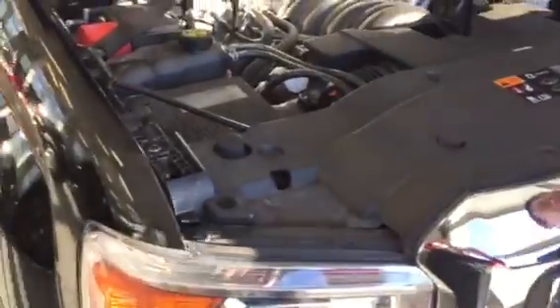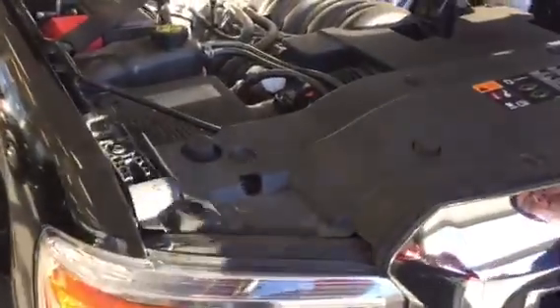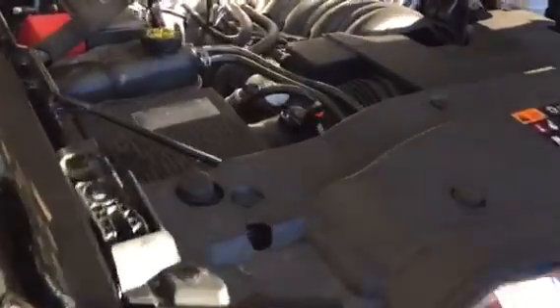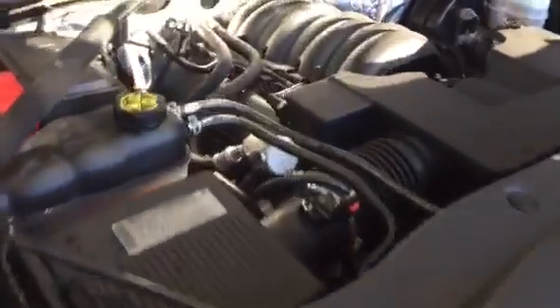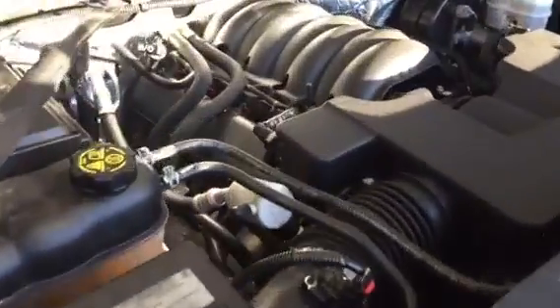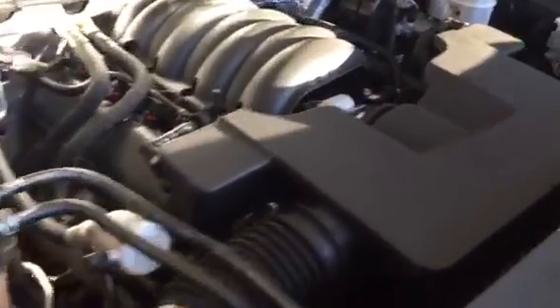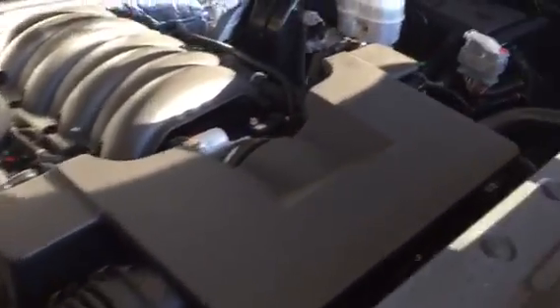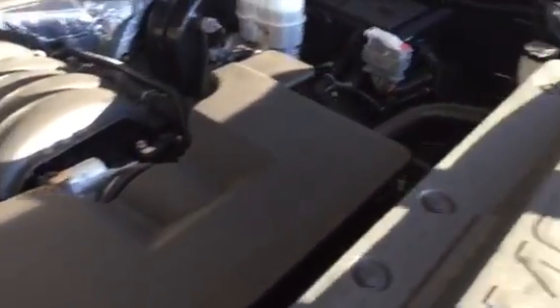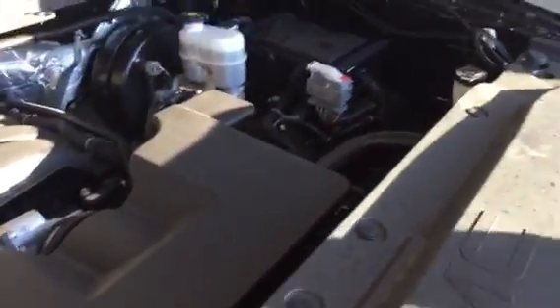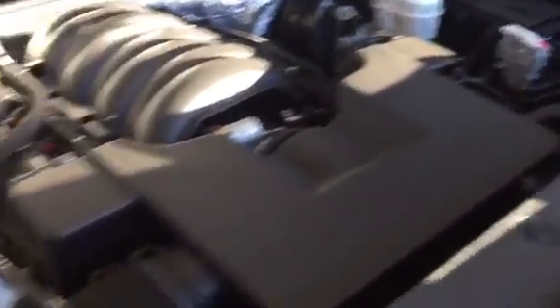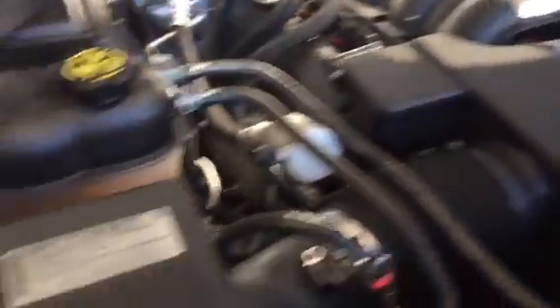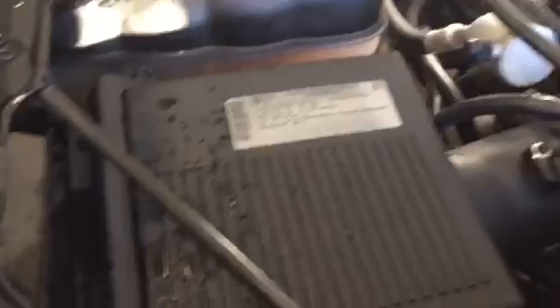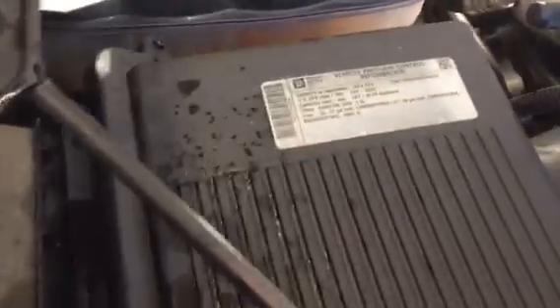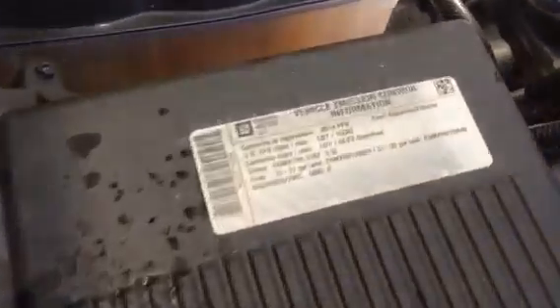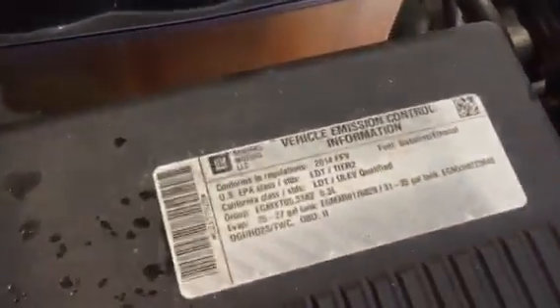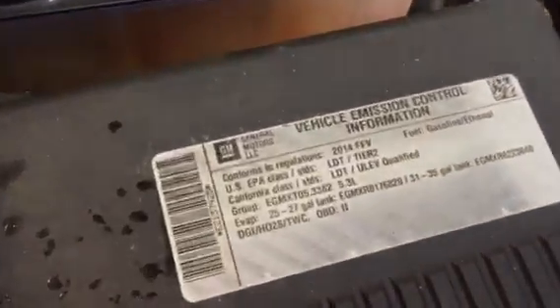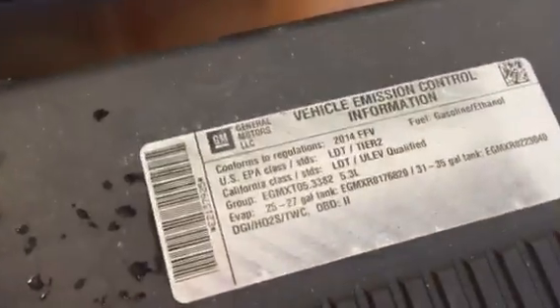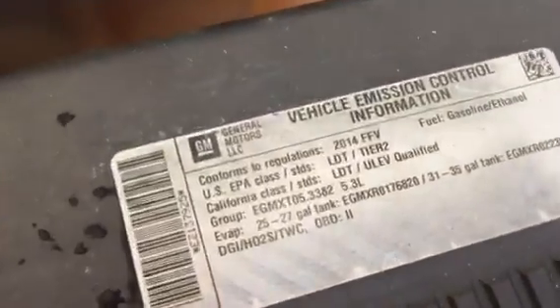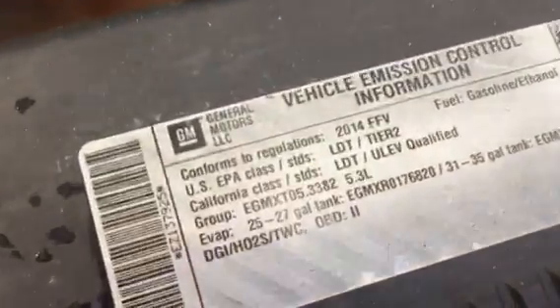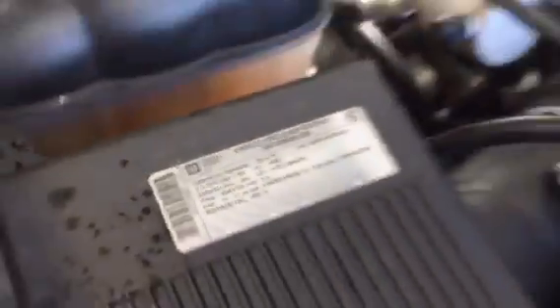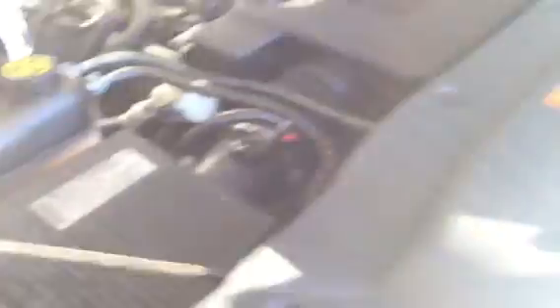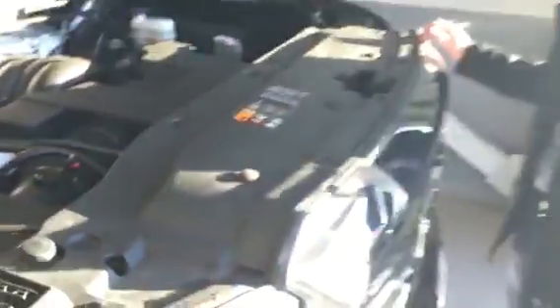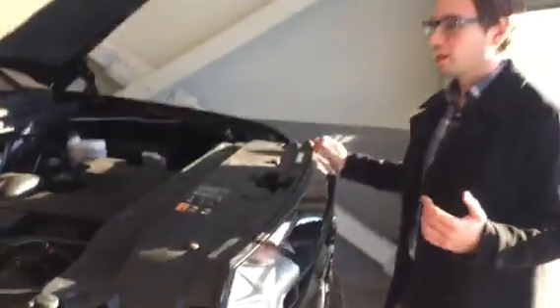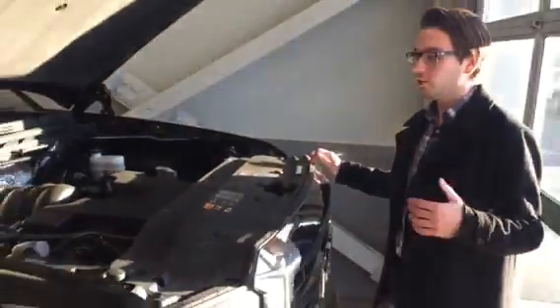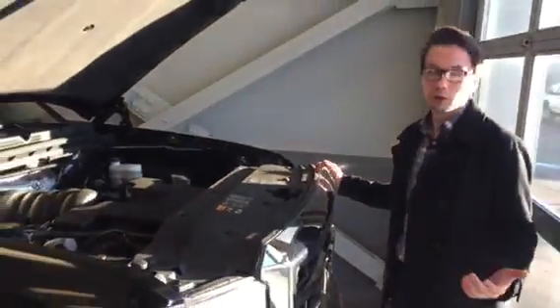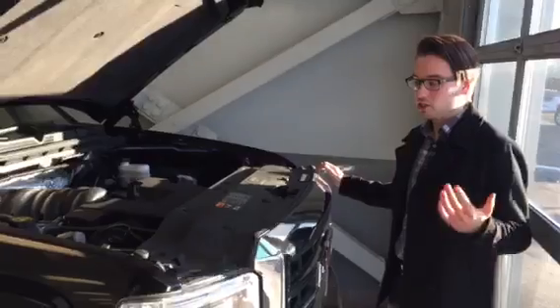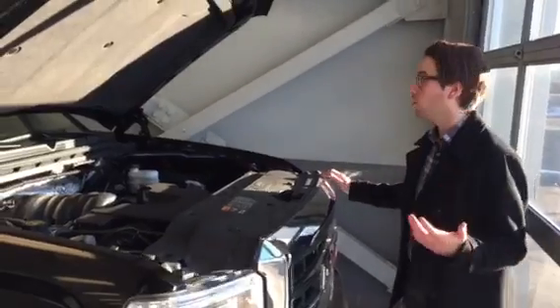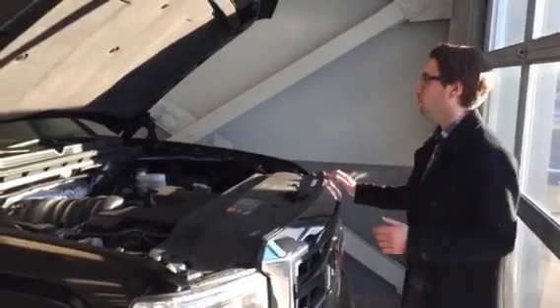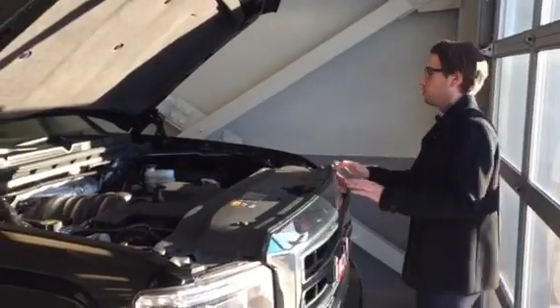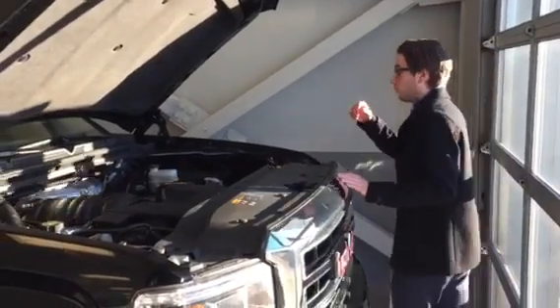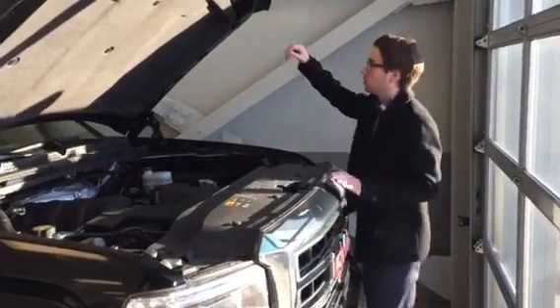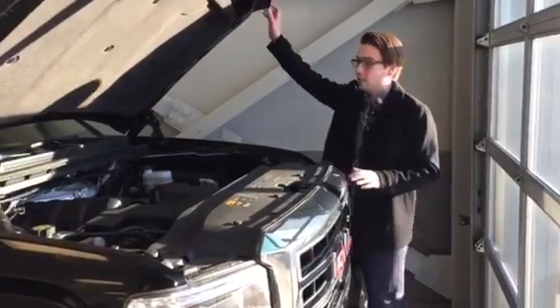Underneath the hood, the 5.3 V8 — highly regarded as one of the better Chev GMC engines of all time. Some like to think this is indestructible. If you're a GMC person, you know all about this engine and you know its performance, which is nice.